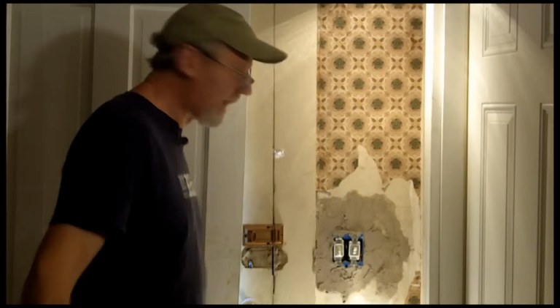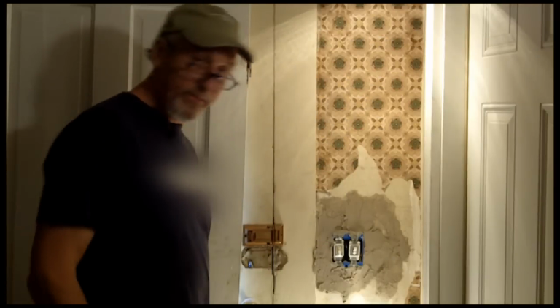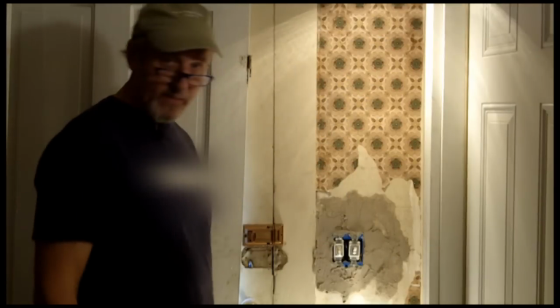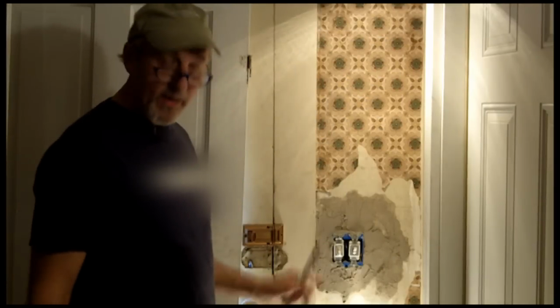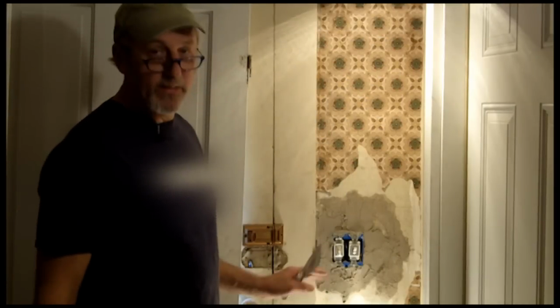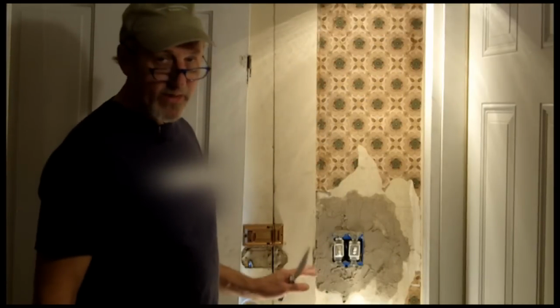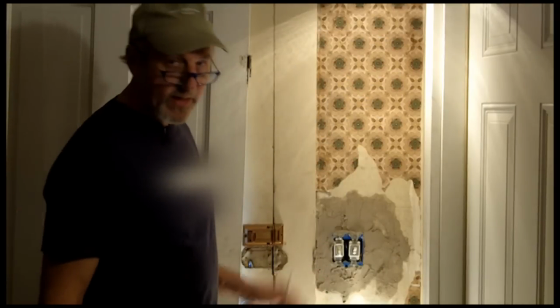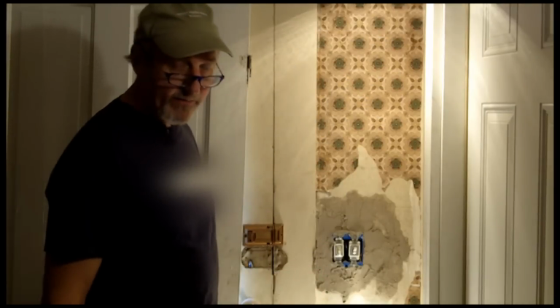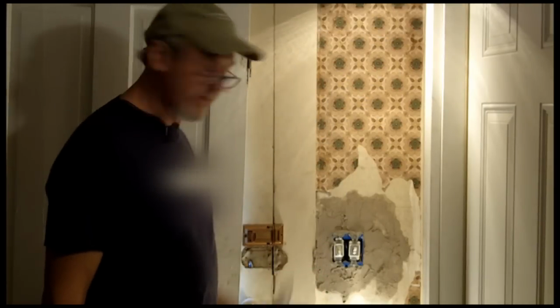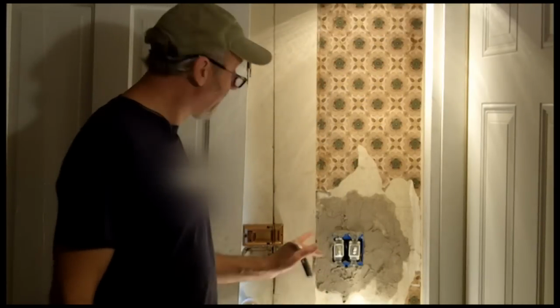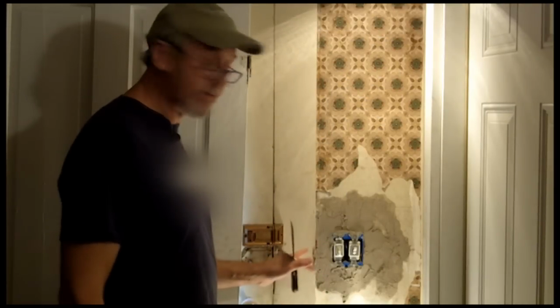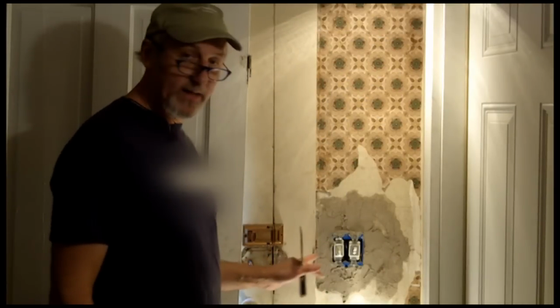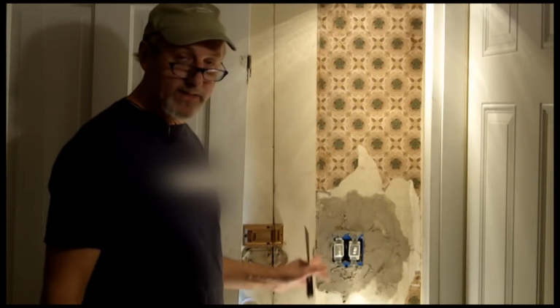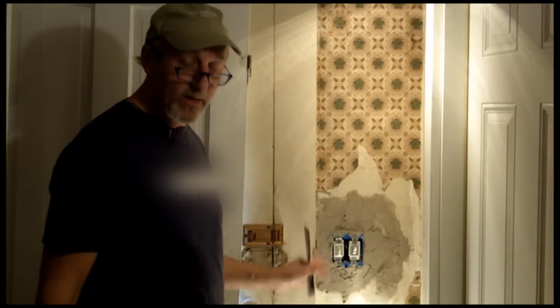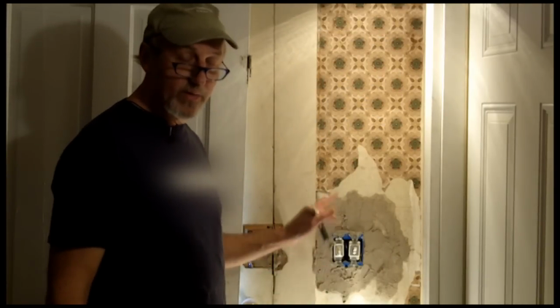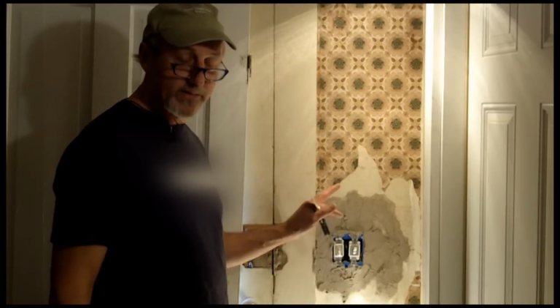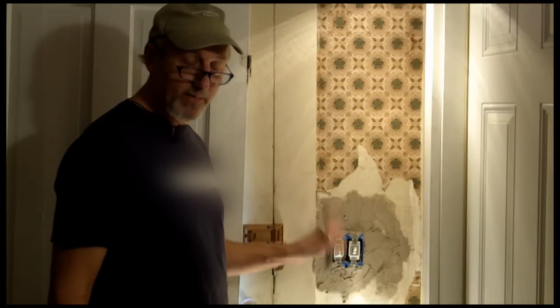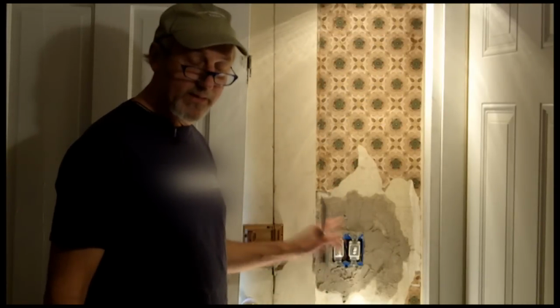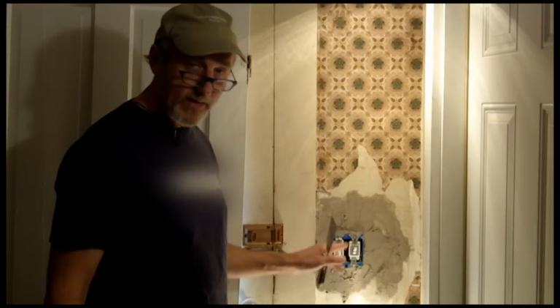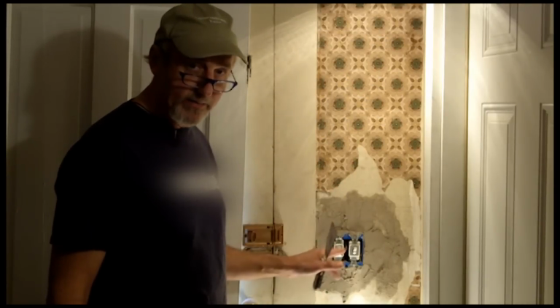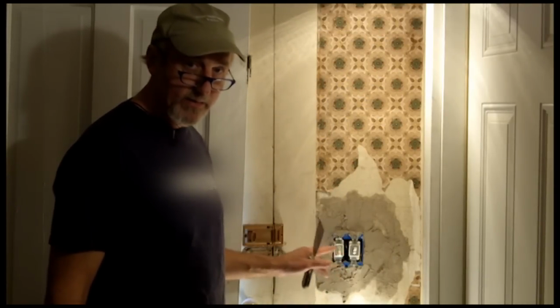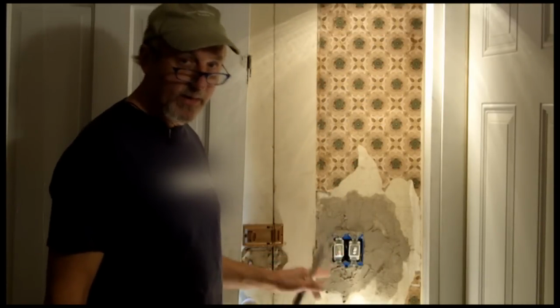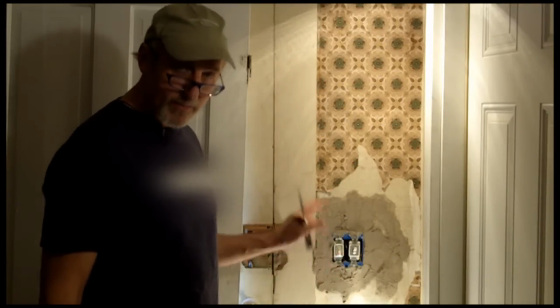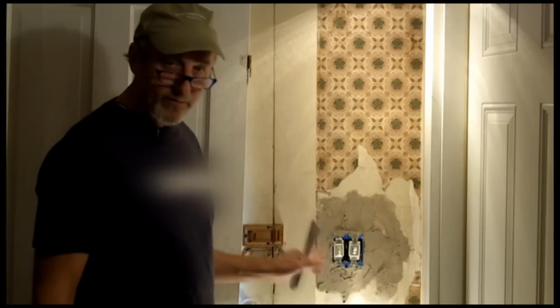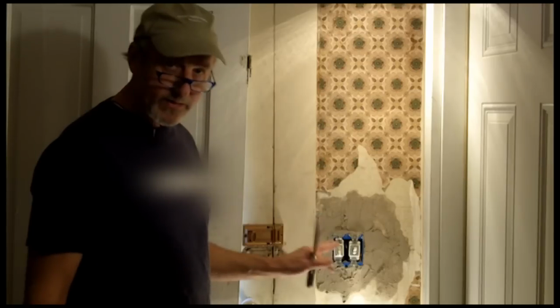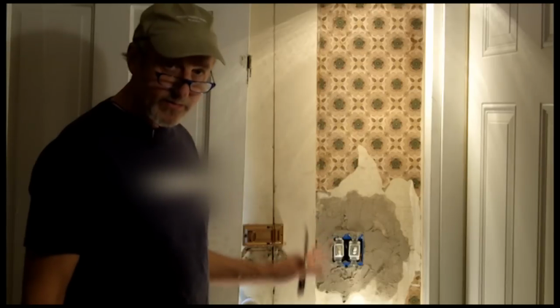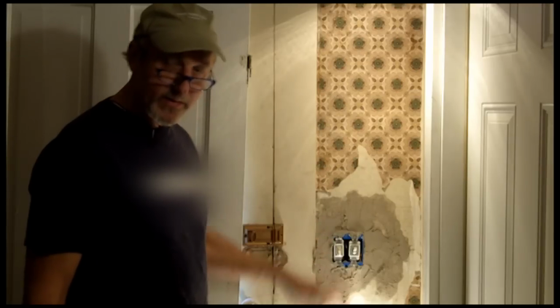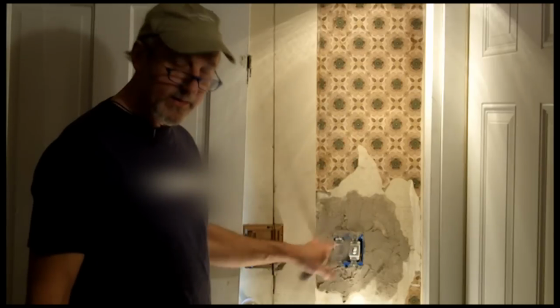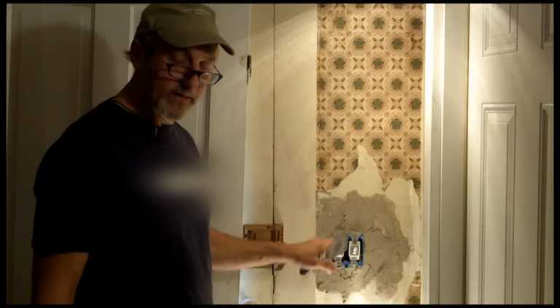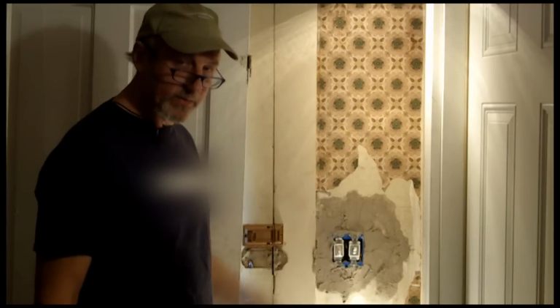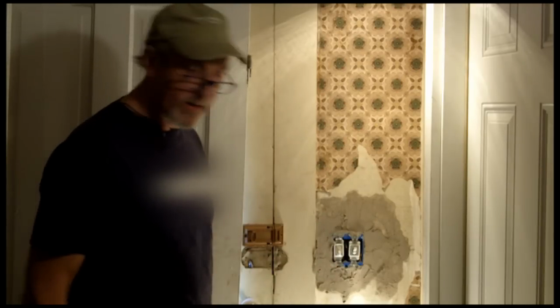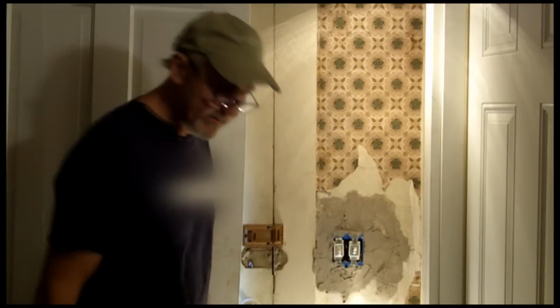Now we've come back after an hour and a half. The plaster is now set. We're going to scrape it down and apply the finished coat to it and set the electrical box.